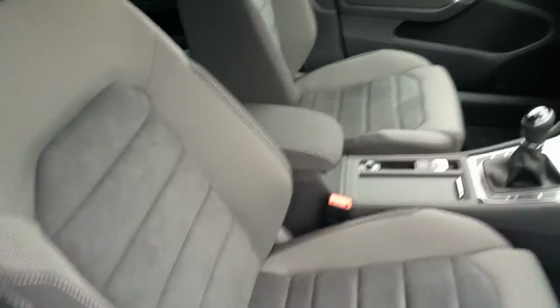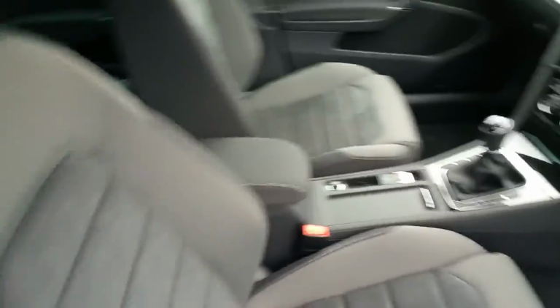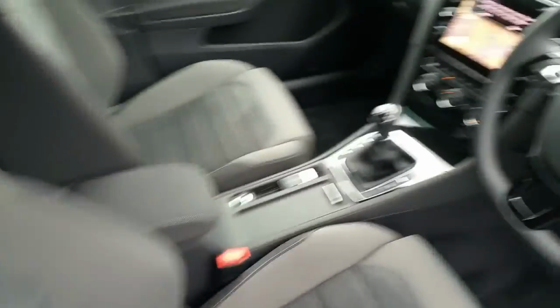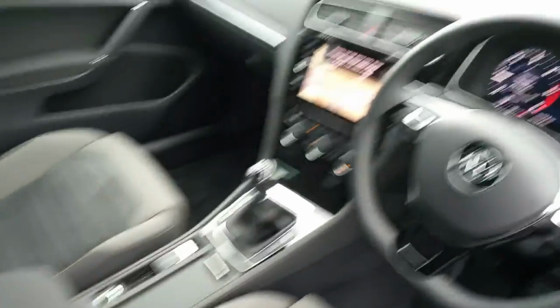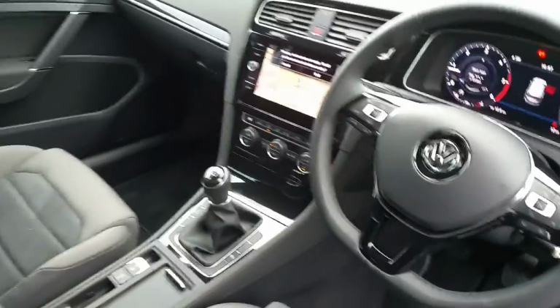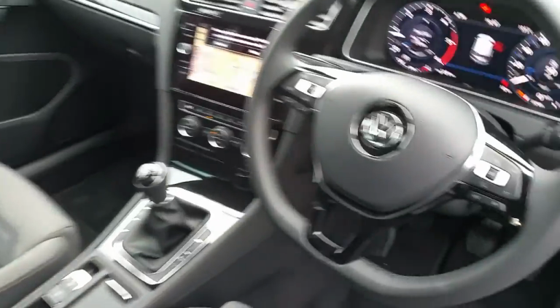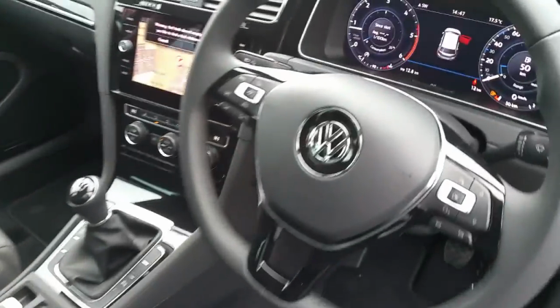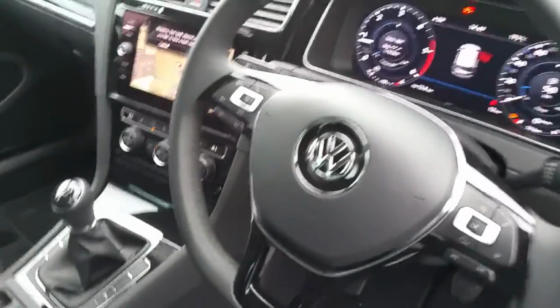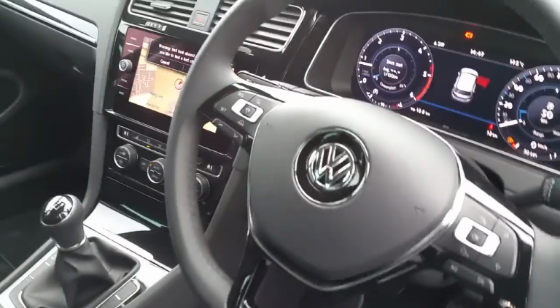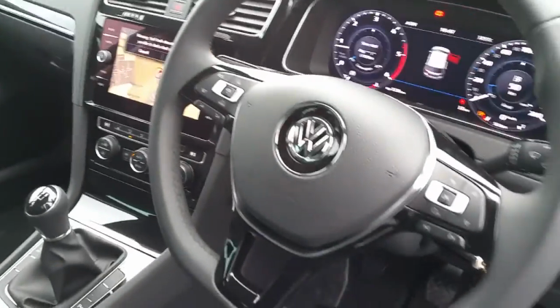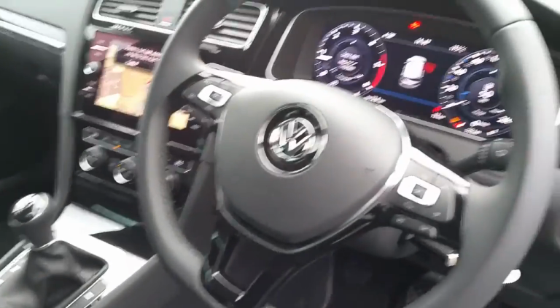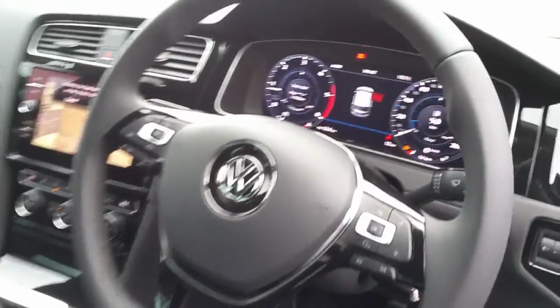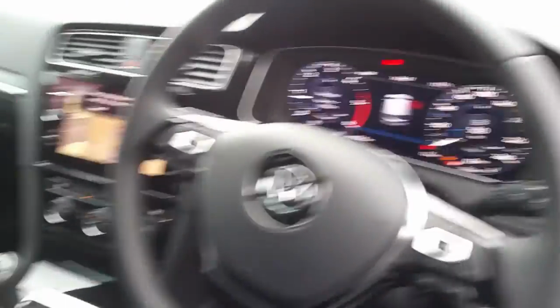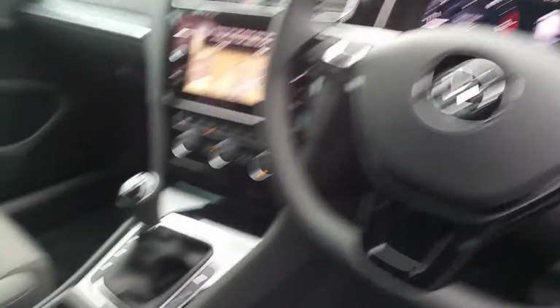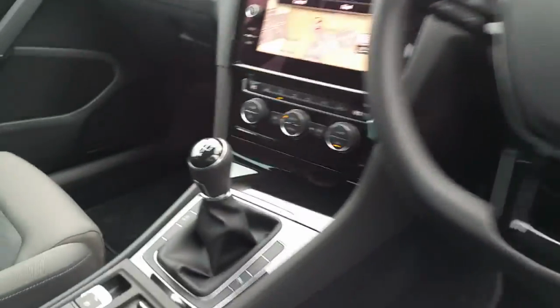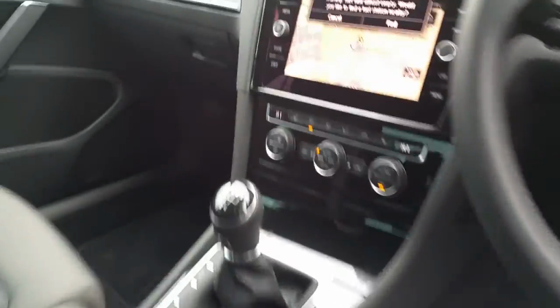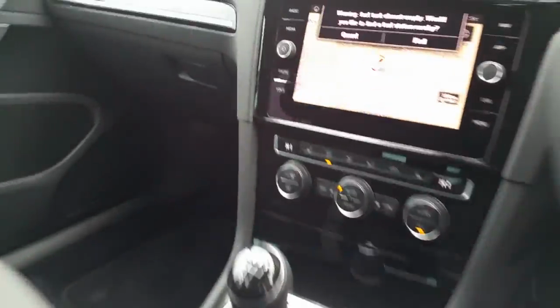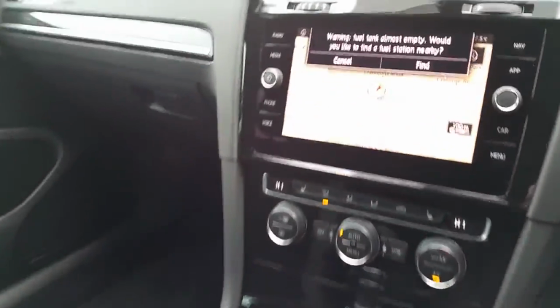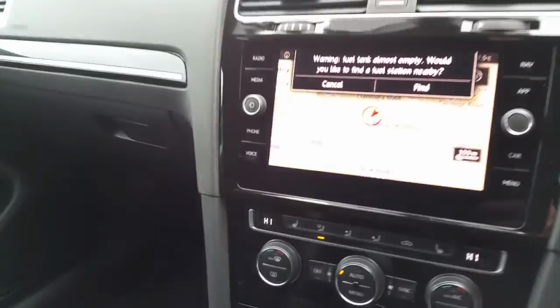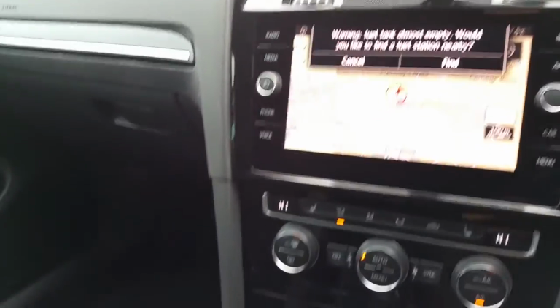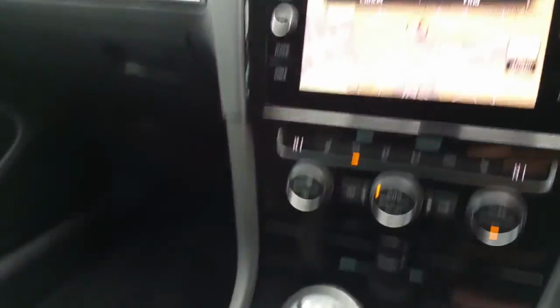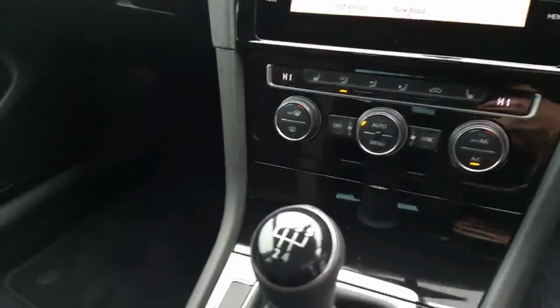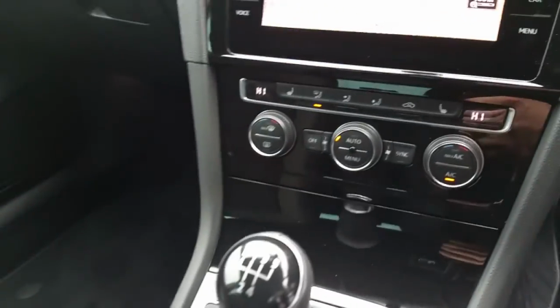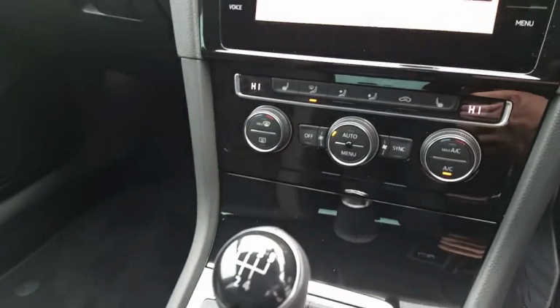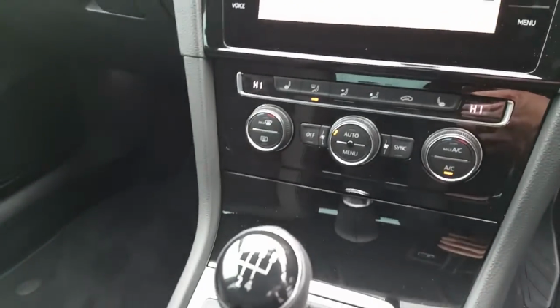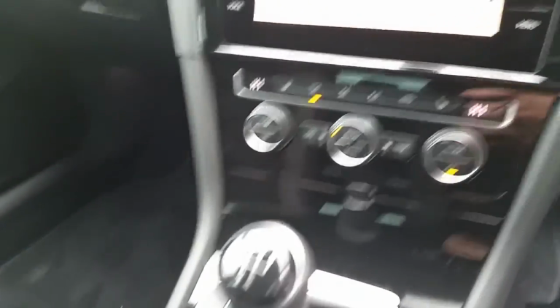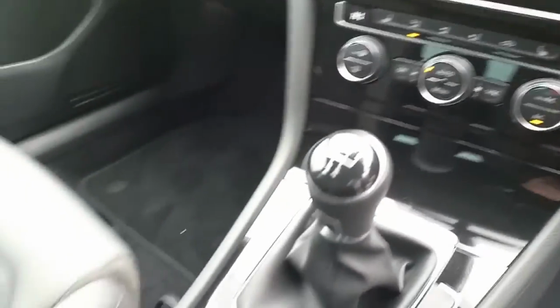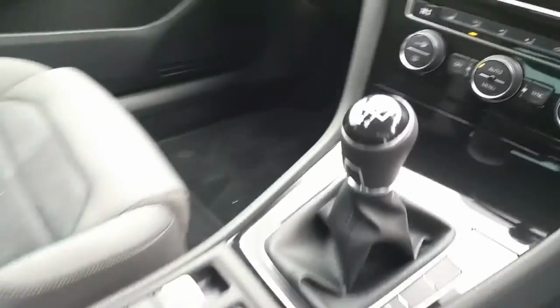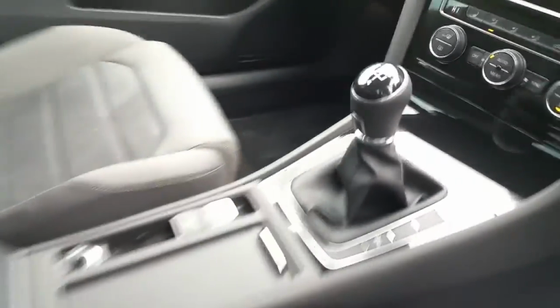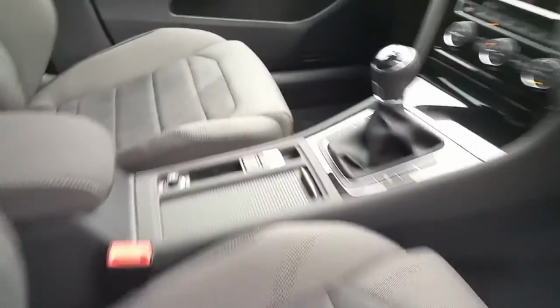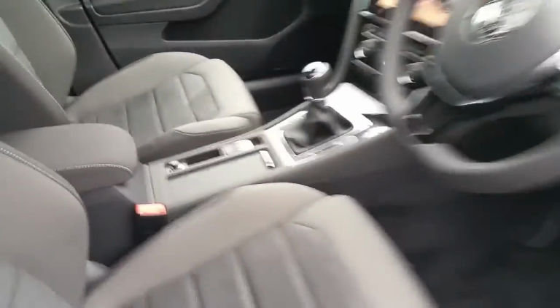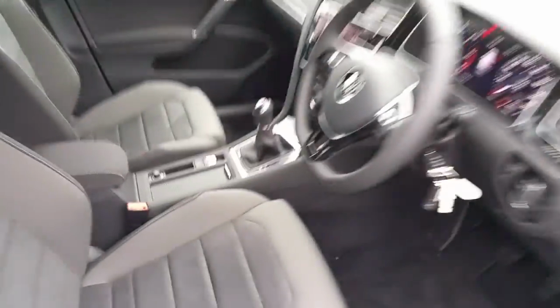It has heated seats, adaptive cruise control, Bluetooth, satellite navigation system, dual zone climate control, and much much more.